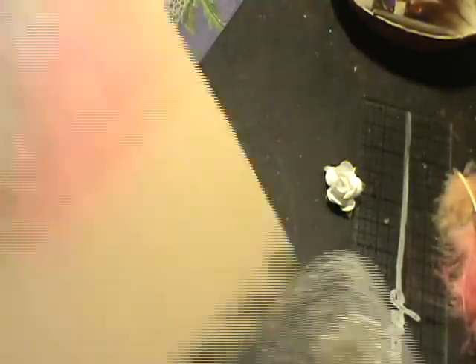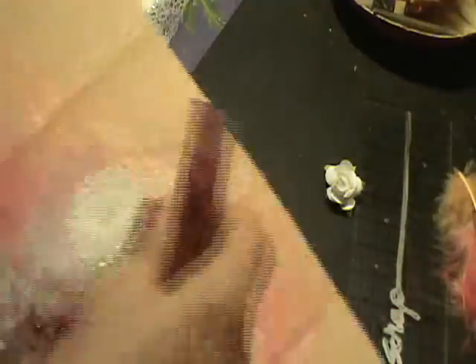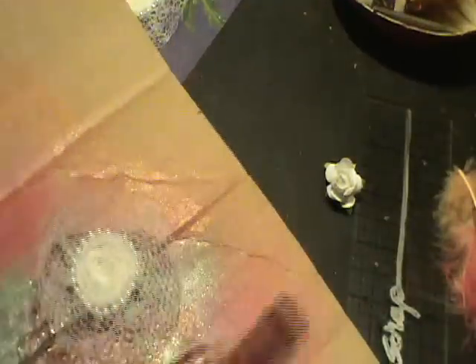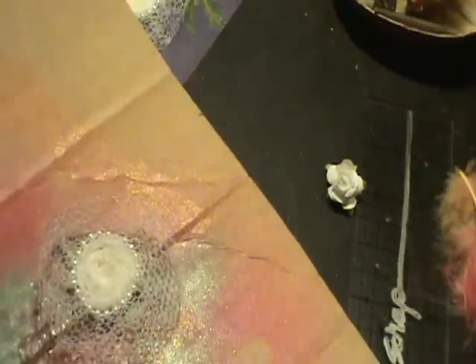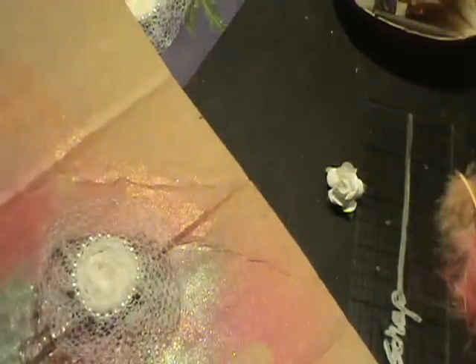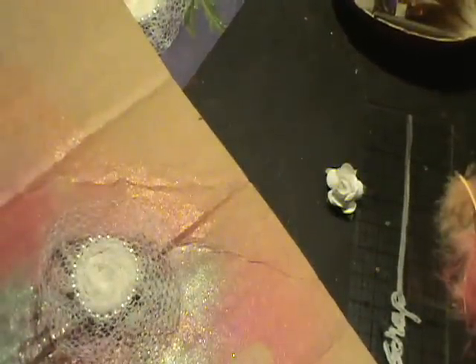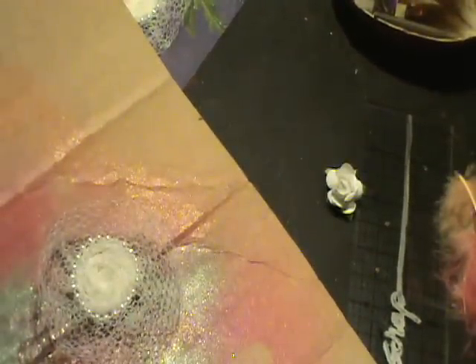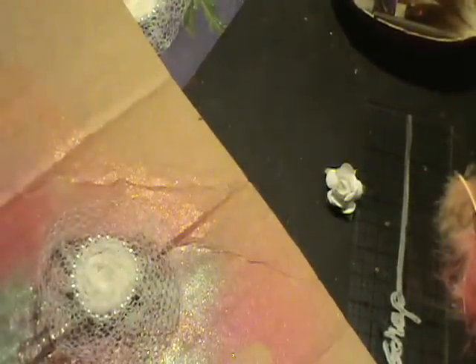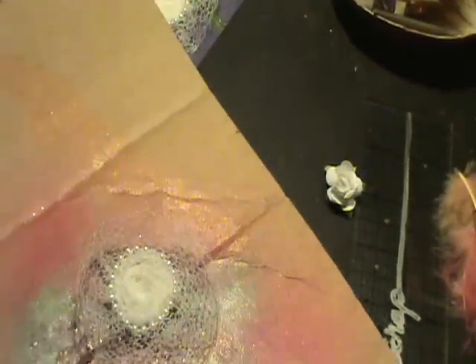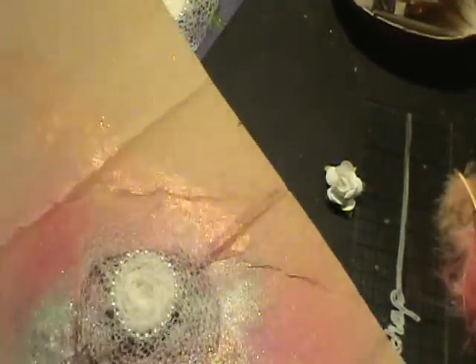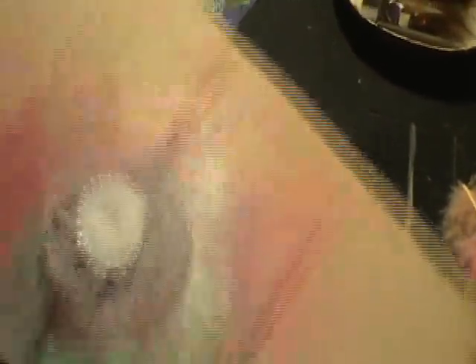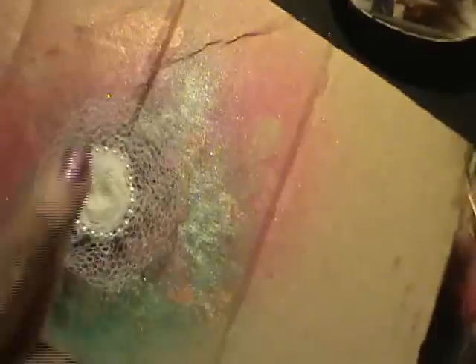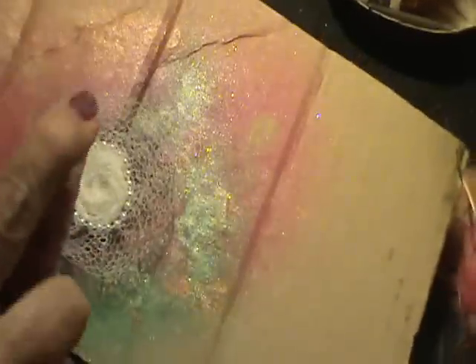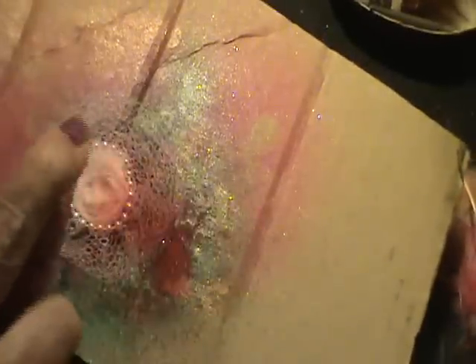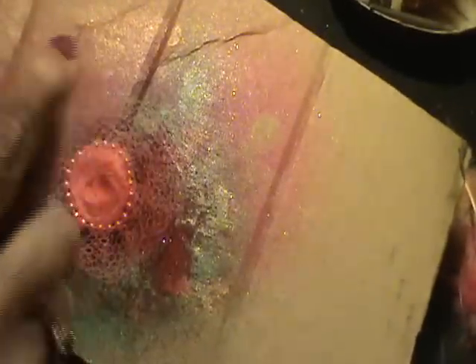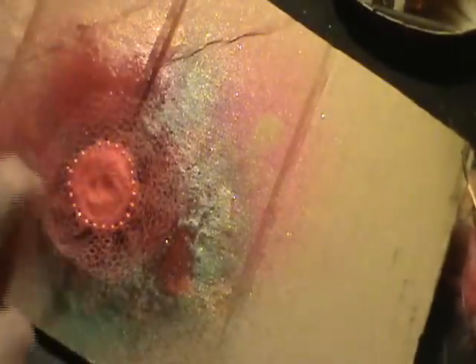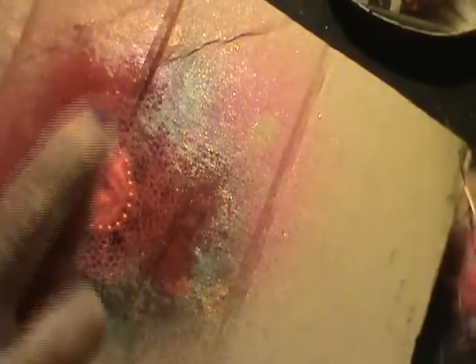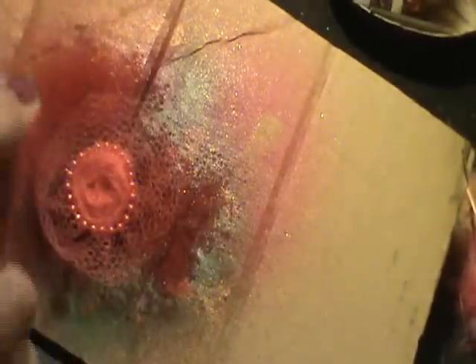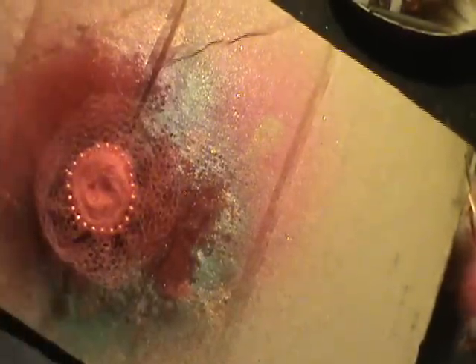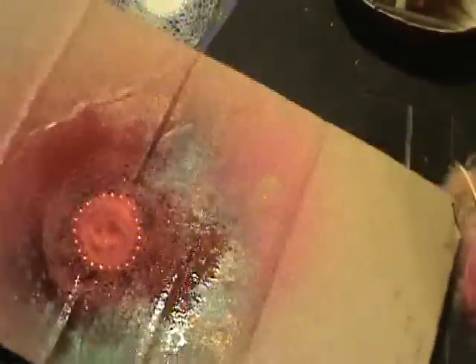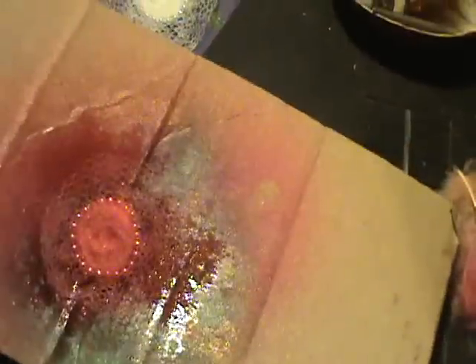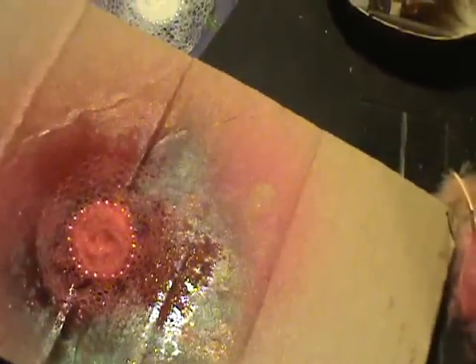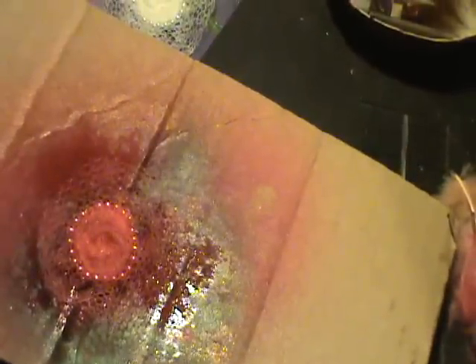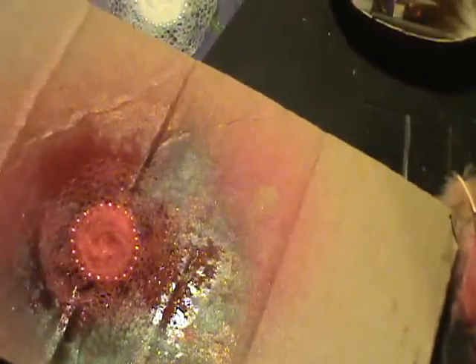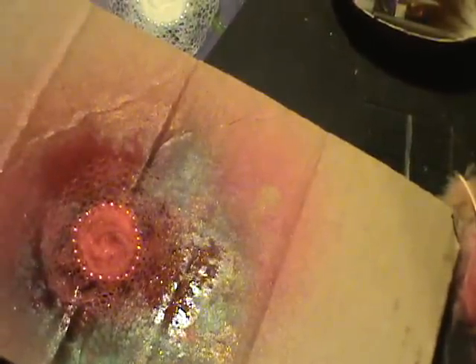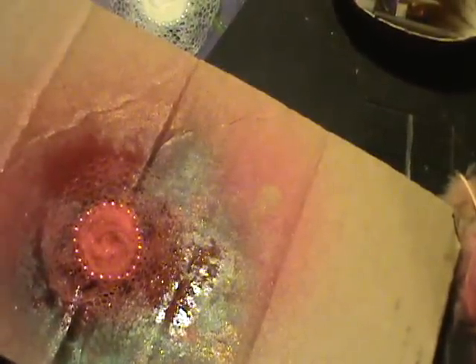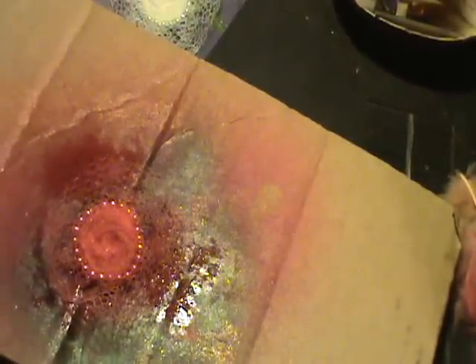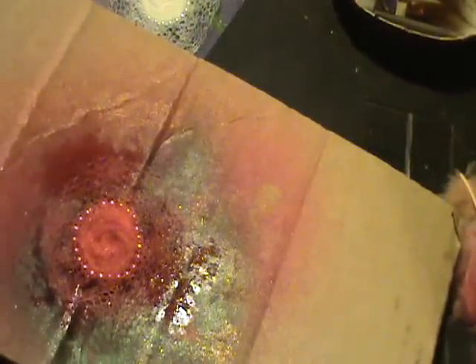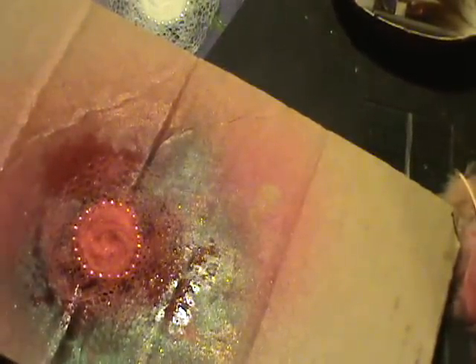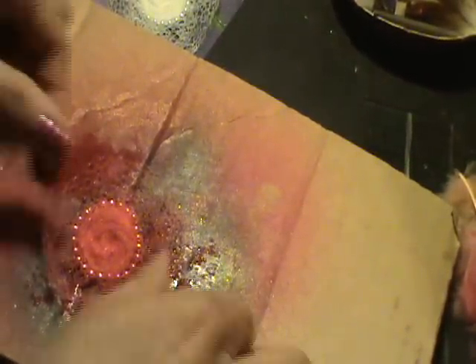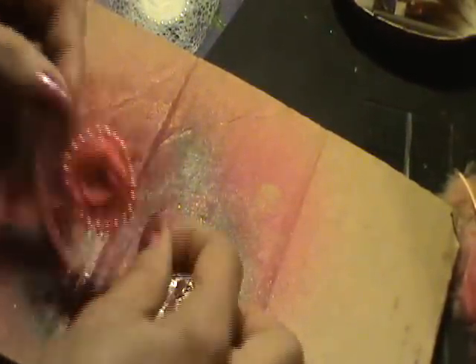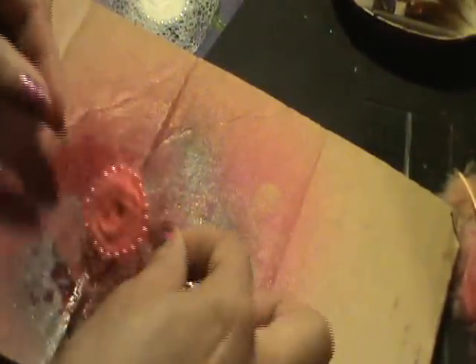Again, you can use your glimmer mist in whatever color you want to turn this into. I'm working with reds so I've been doing a lot of reds — you can turn it into red. Isn't that gorgeous?